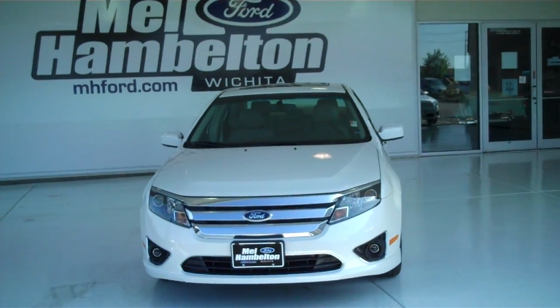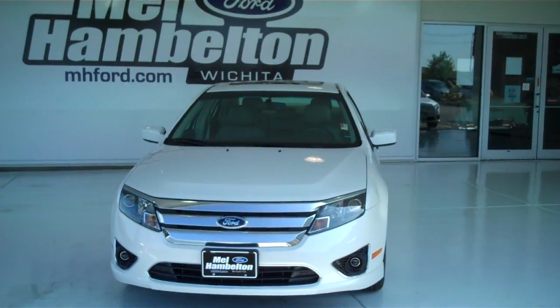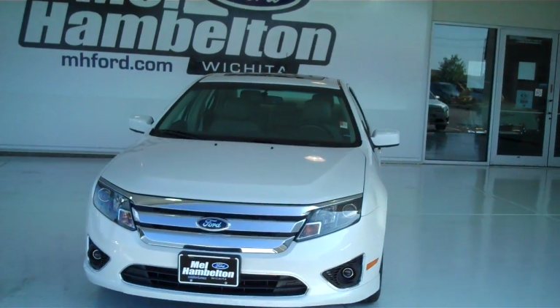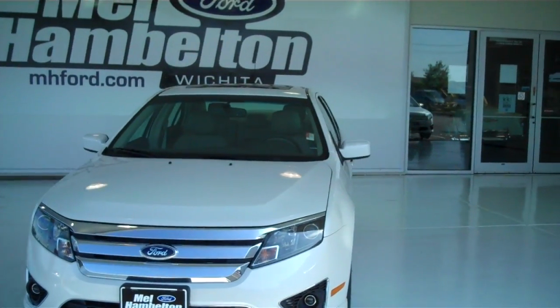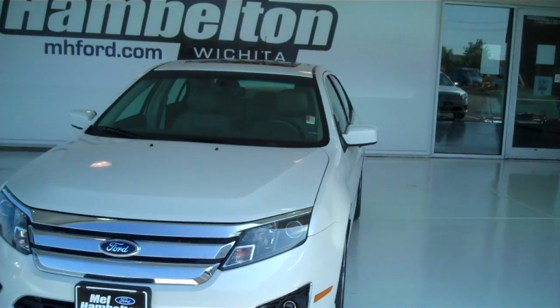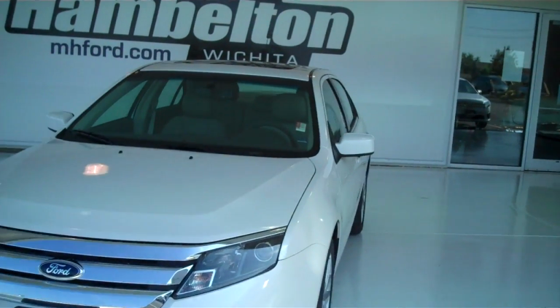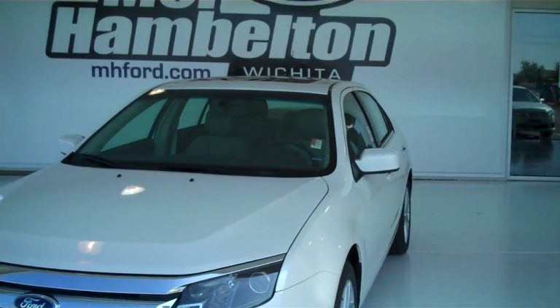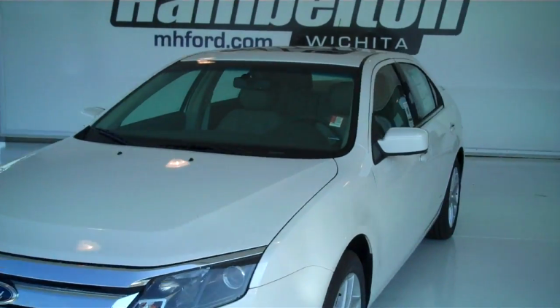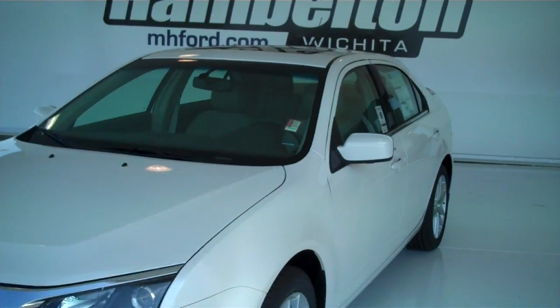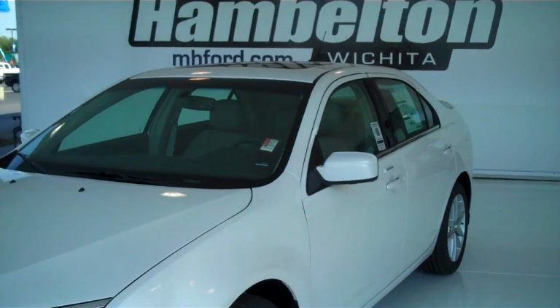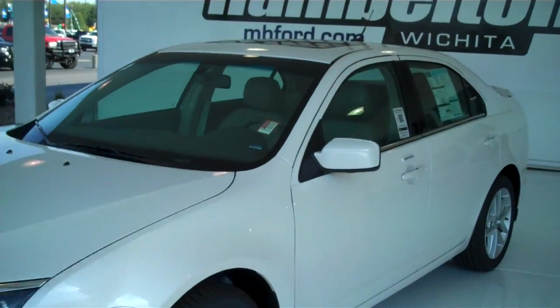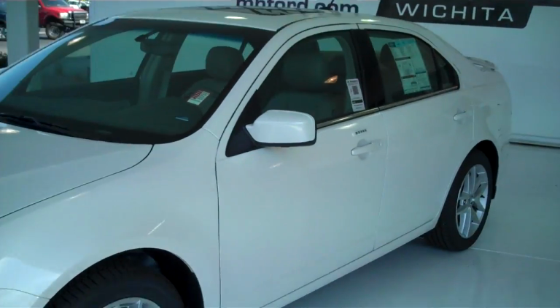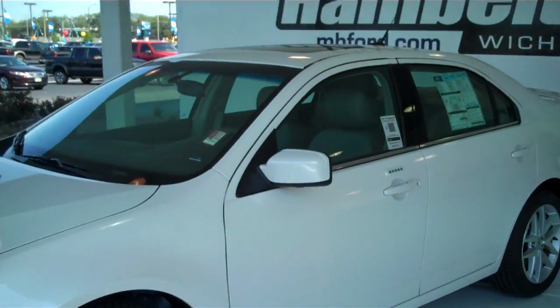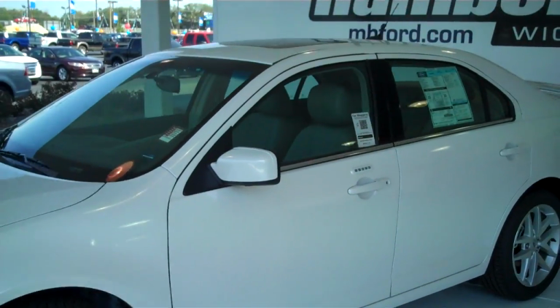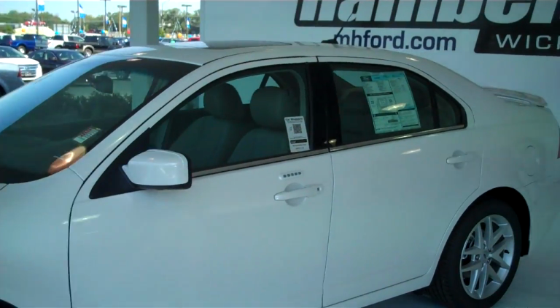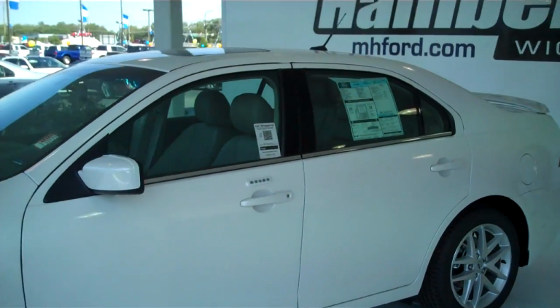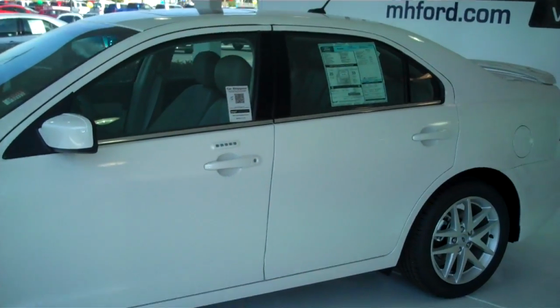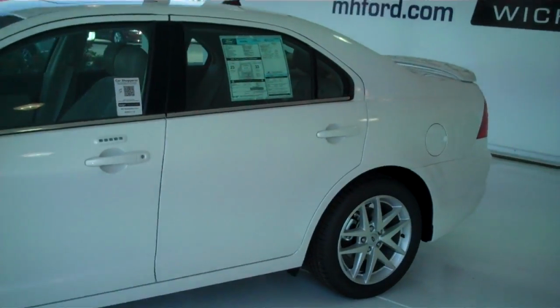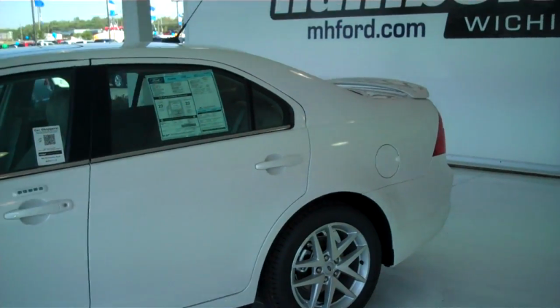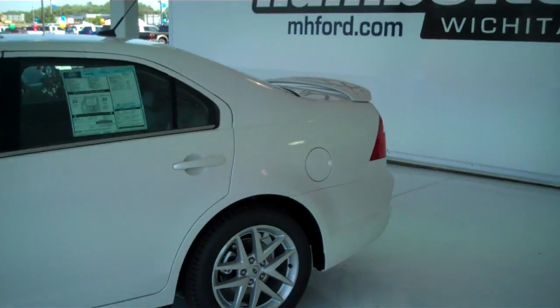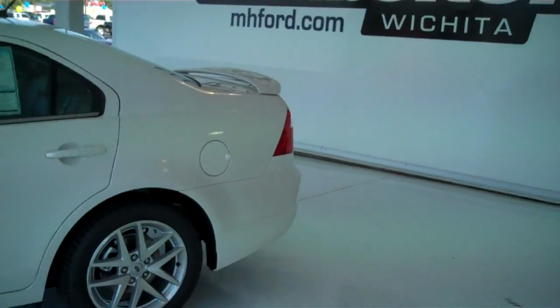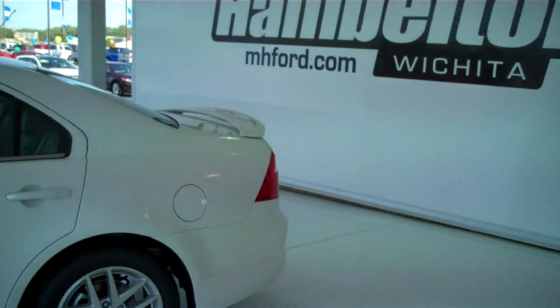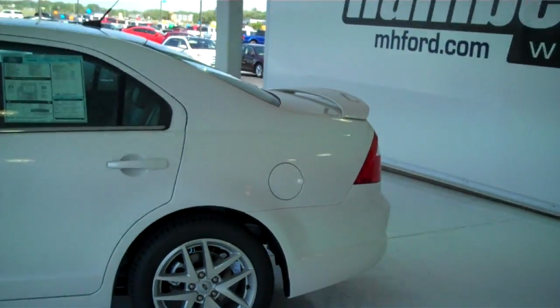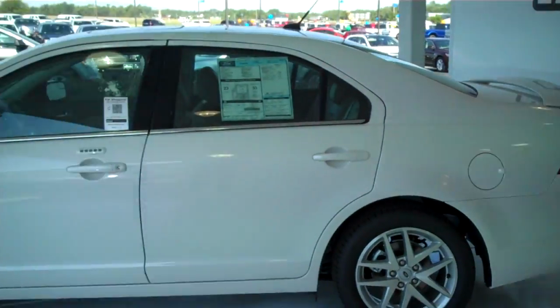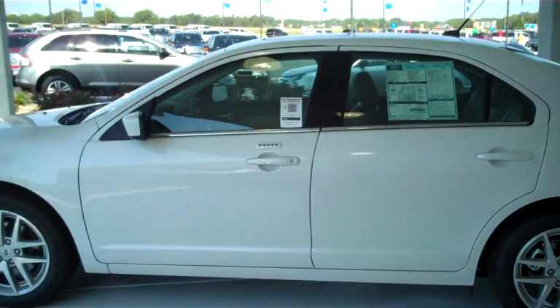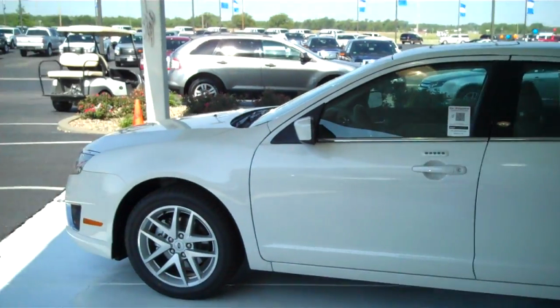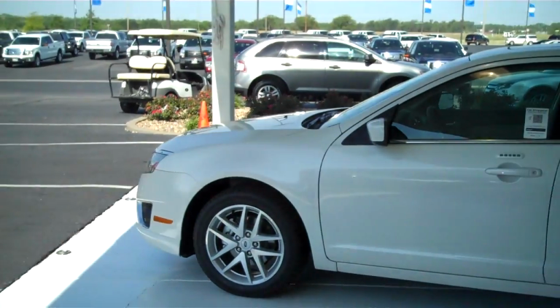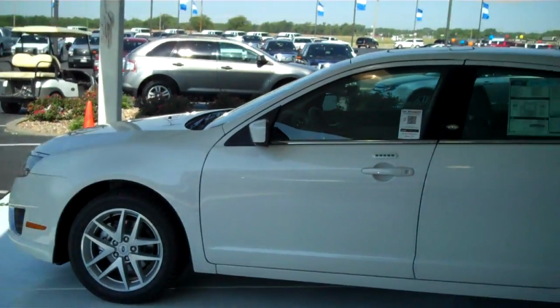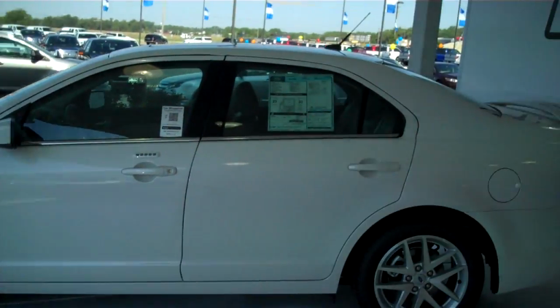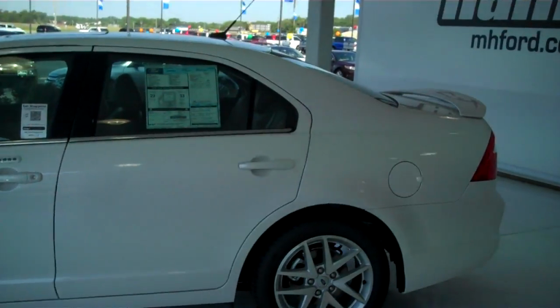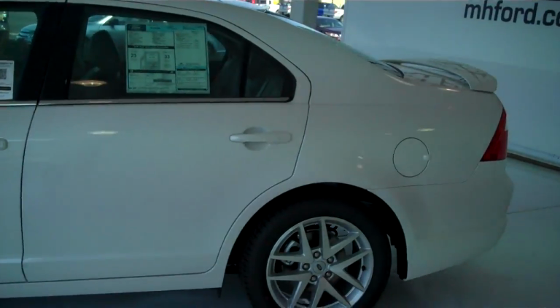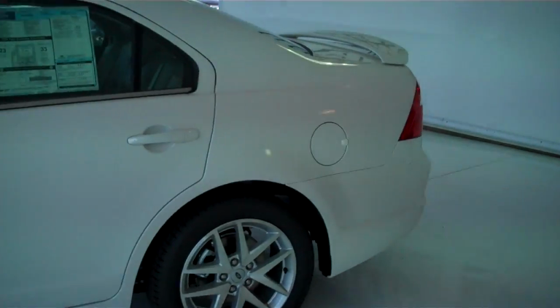Stock number 120974. Here we have a 2012 Ford Fusion. This one is white in color, this one is brand new — everything is in brand new condition.